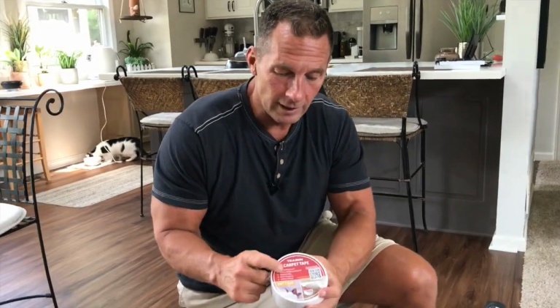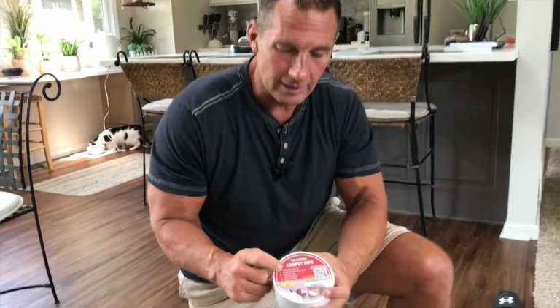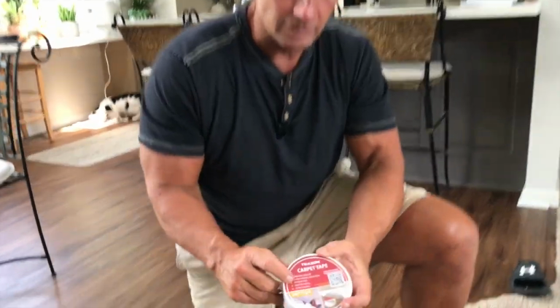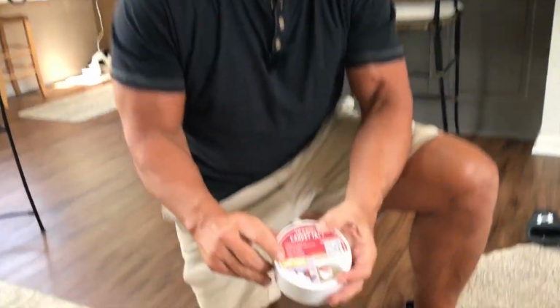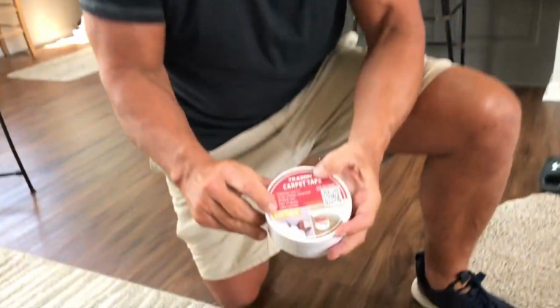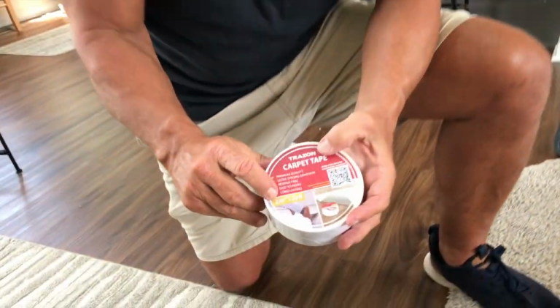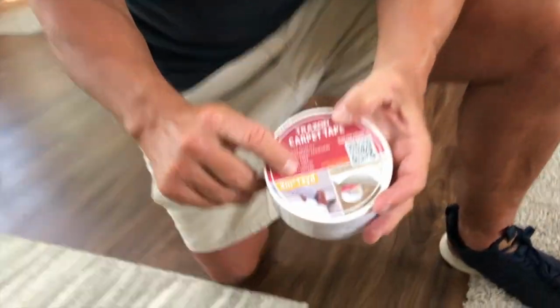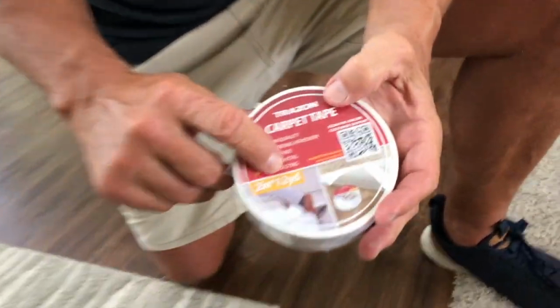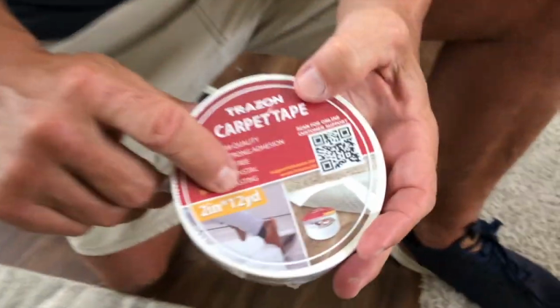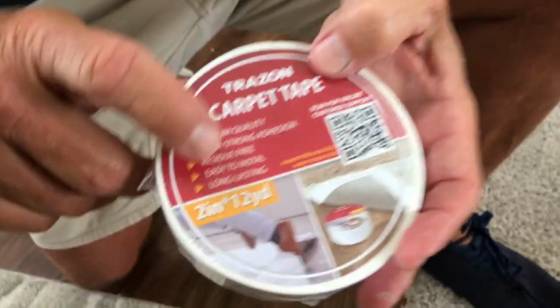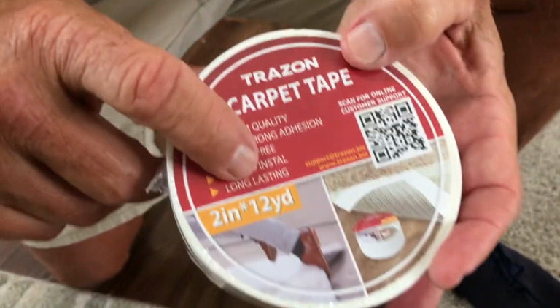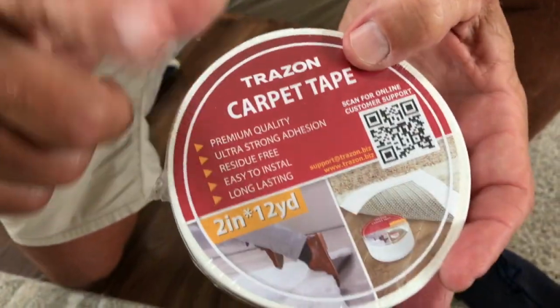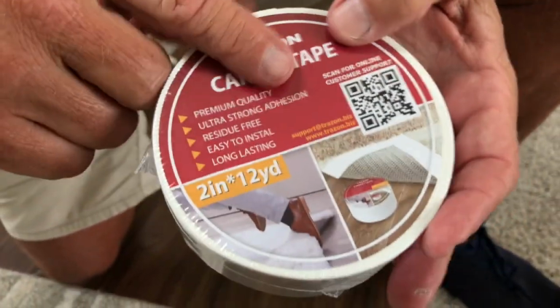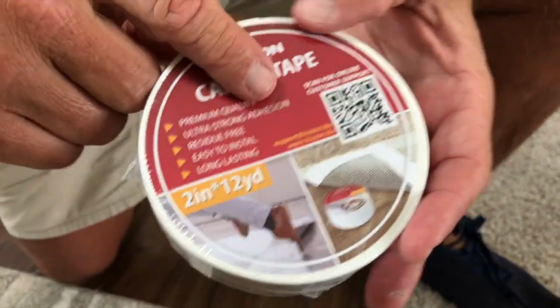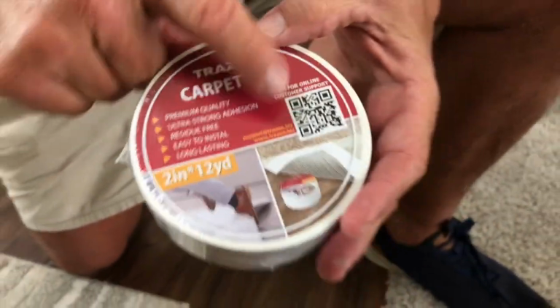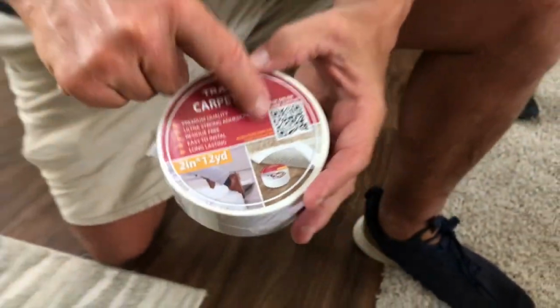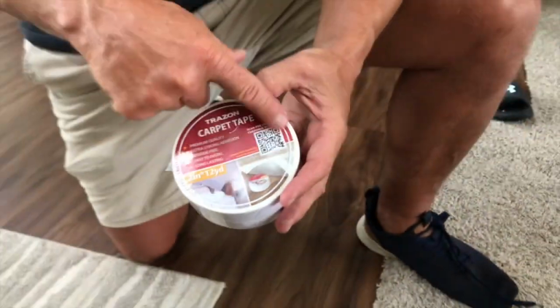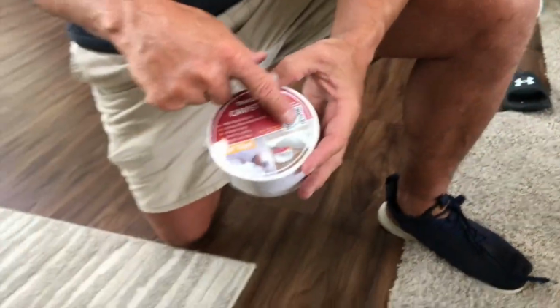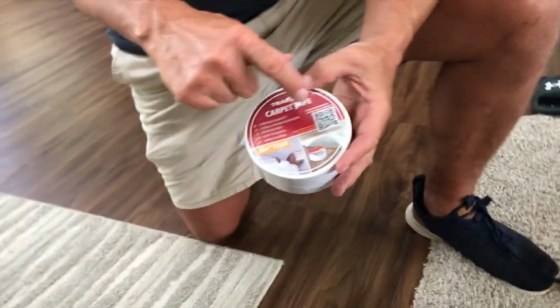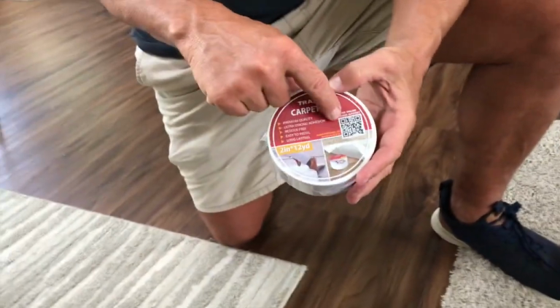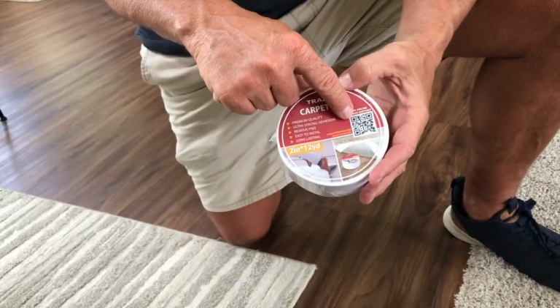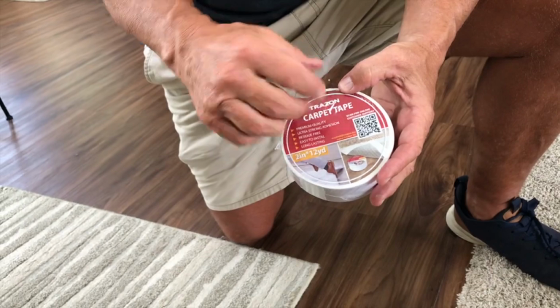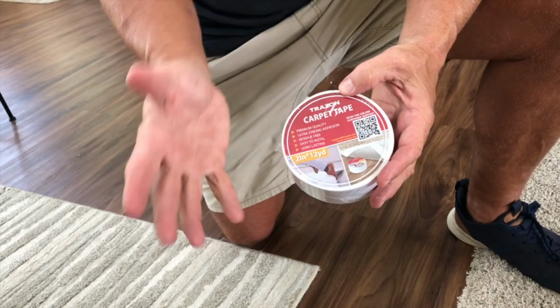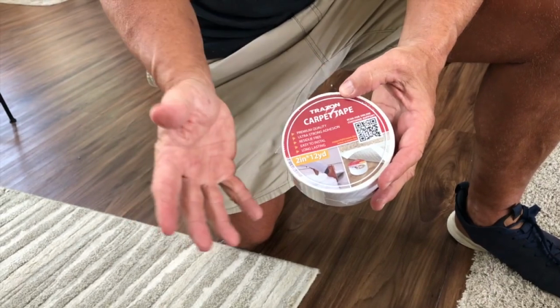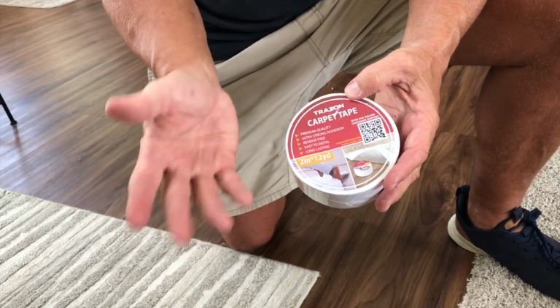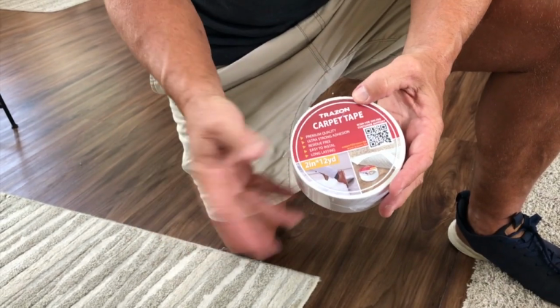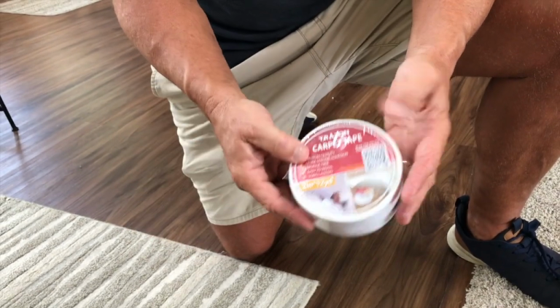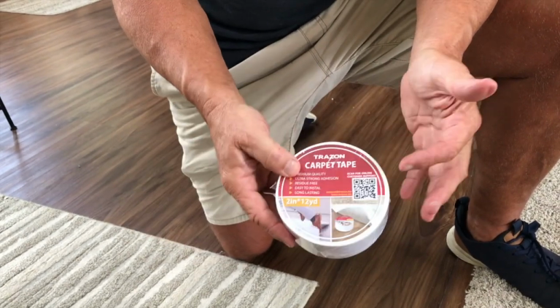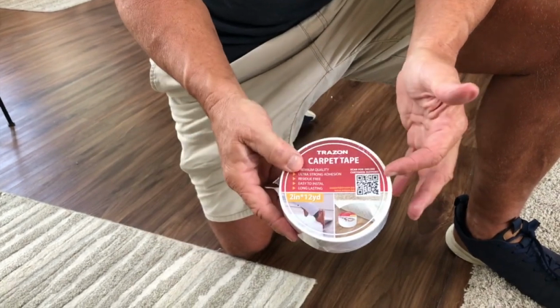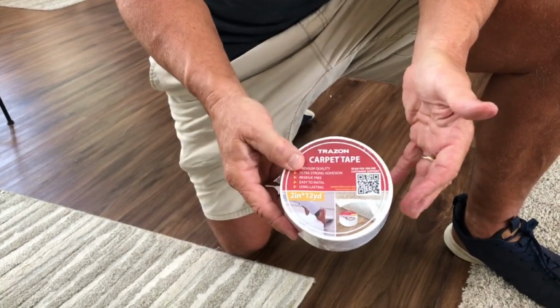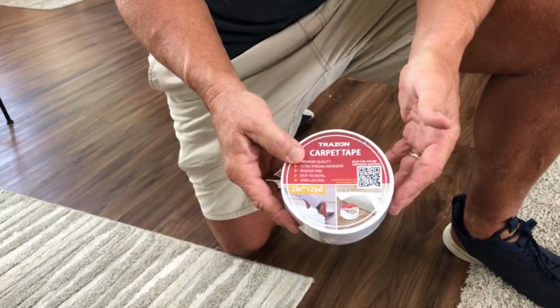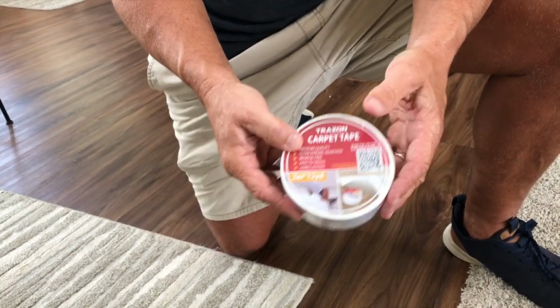One, it comes in a 2-inch by 12-yard roll, which is cool. It does have some really good stuff with the QR code — you can find out about the company, about the products, and so on.